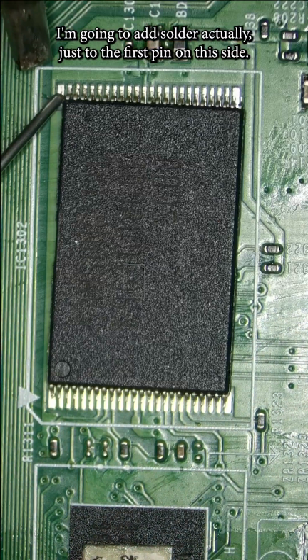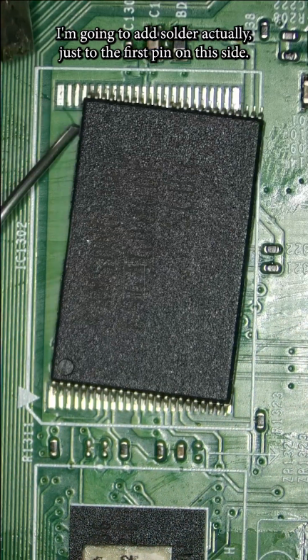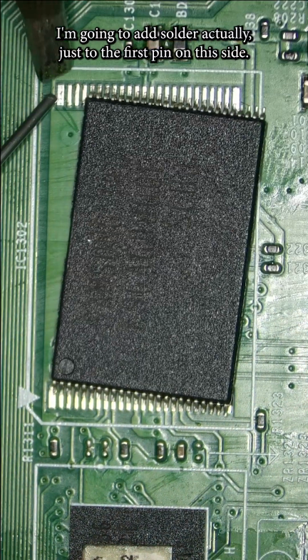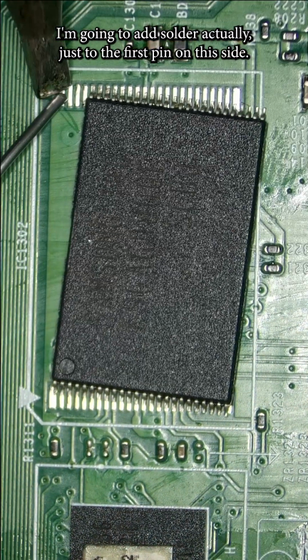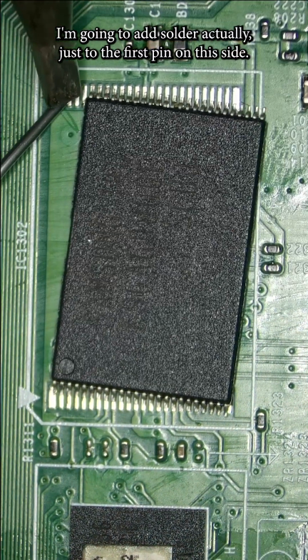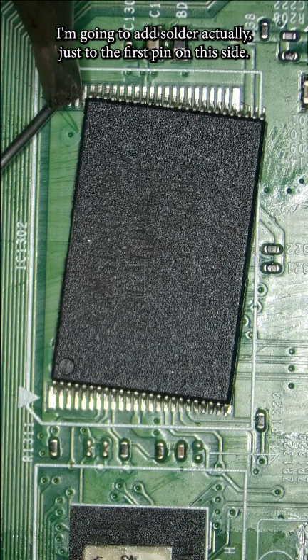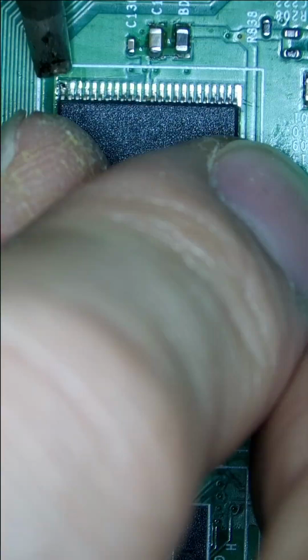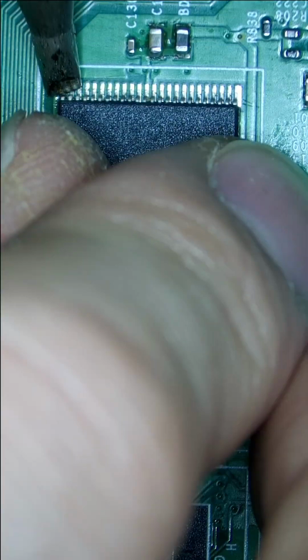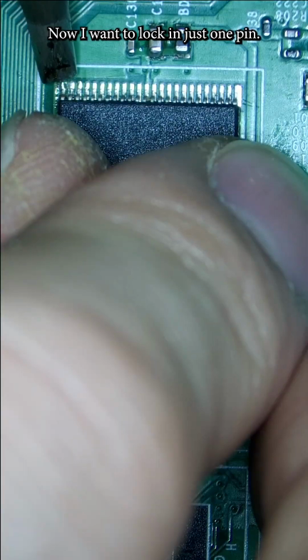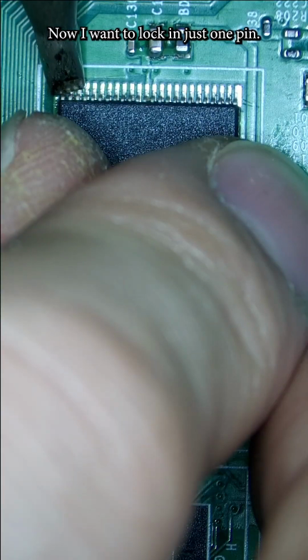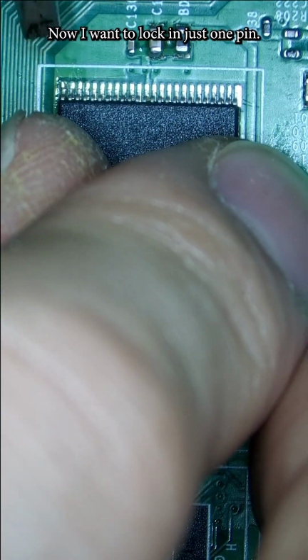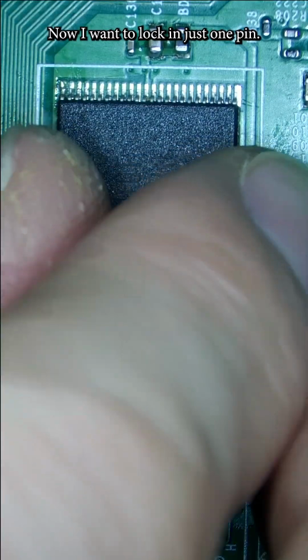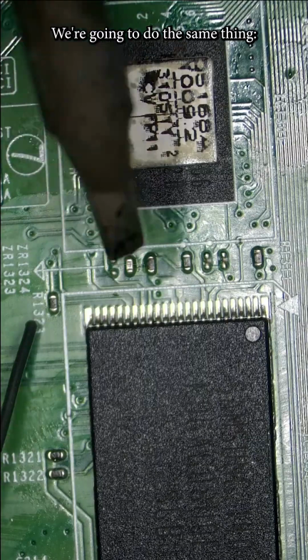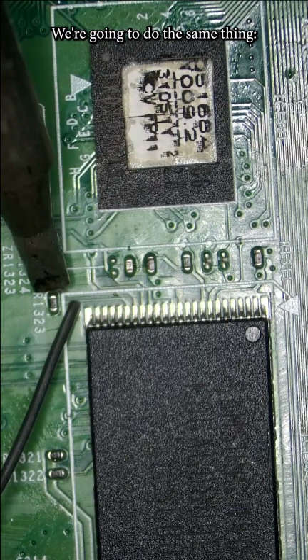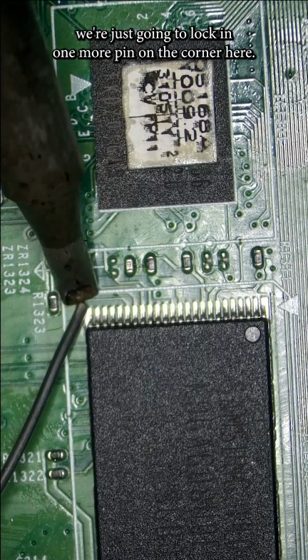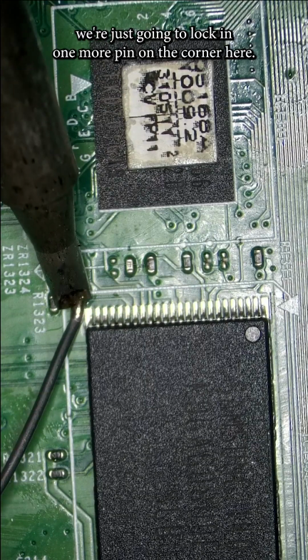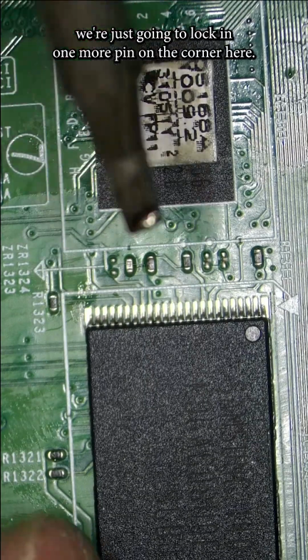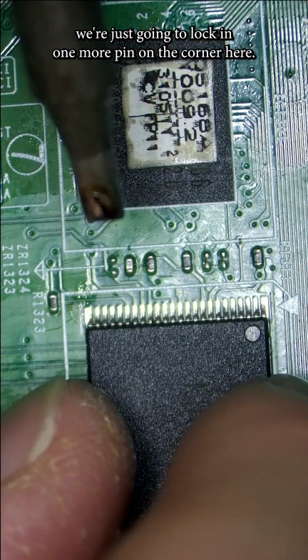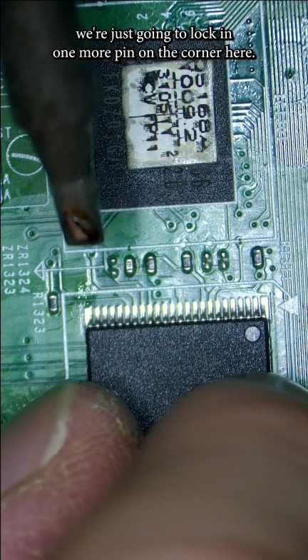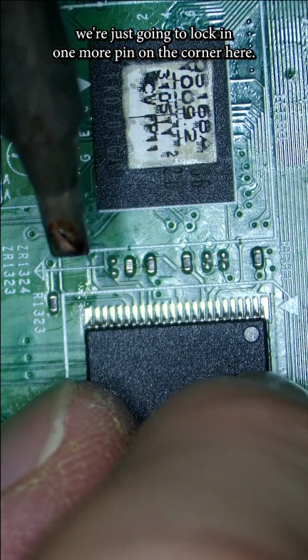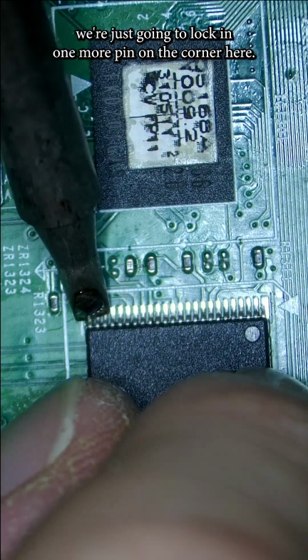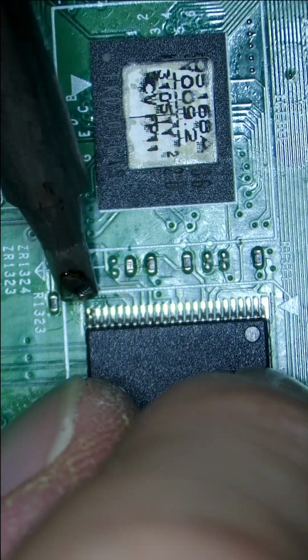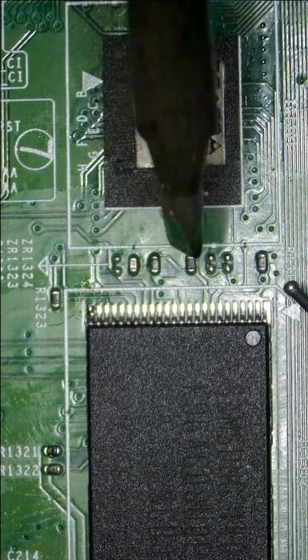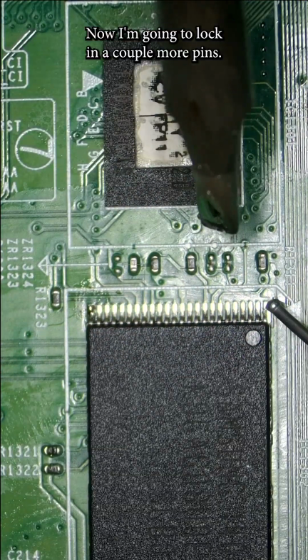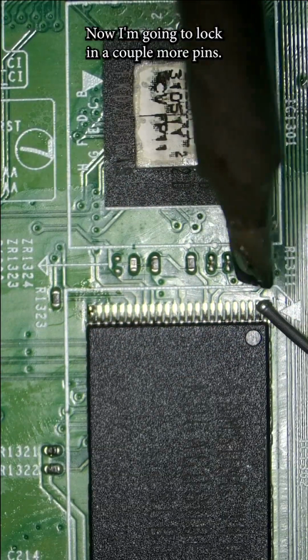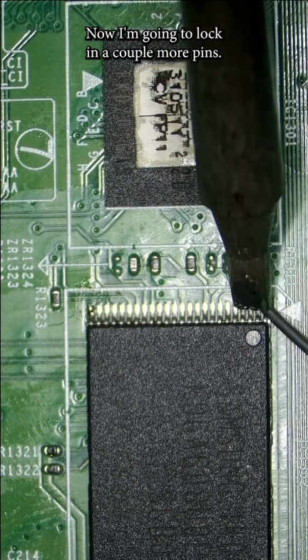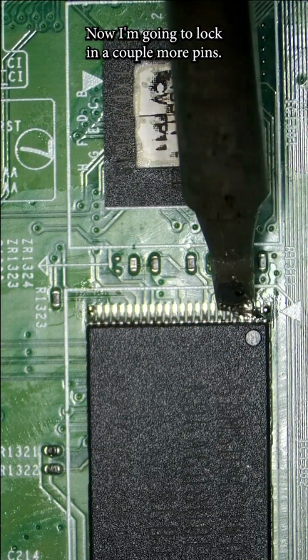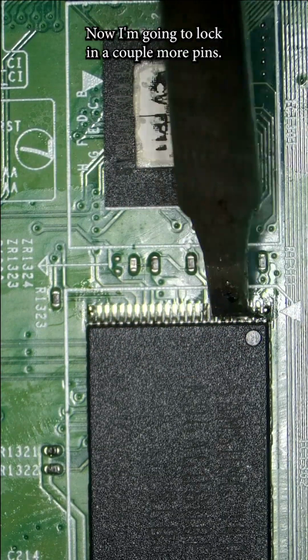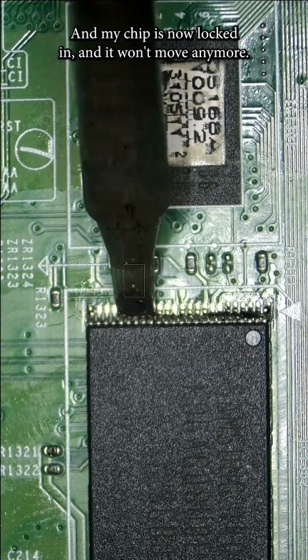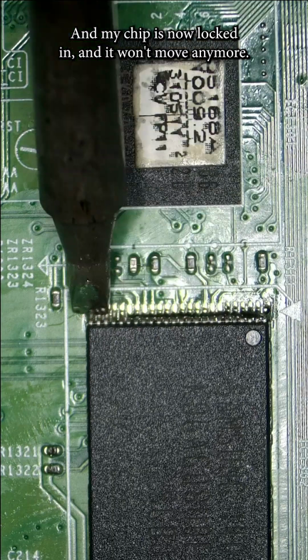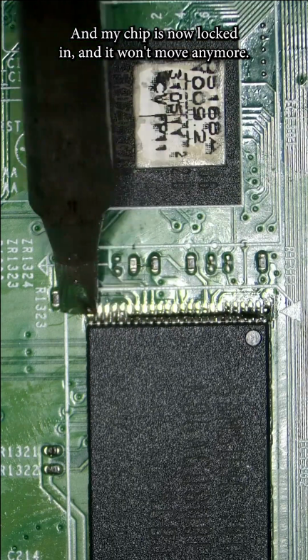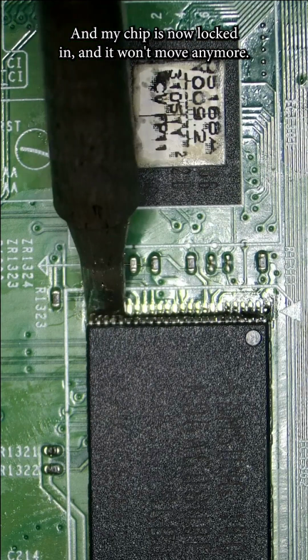I'm going to add solder just to the first pin on this side — I want to lock in just one pin. We're going to do the same thing and lock in one more pin on the corner. Now I'm going to lock in a couple more pins, and my chip is now locked in and it won't move anymore.